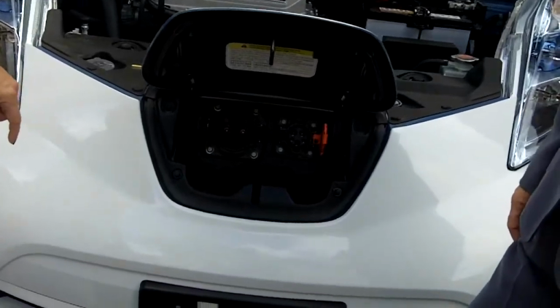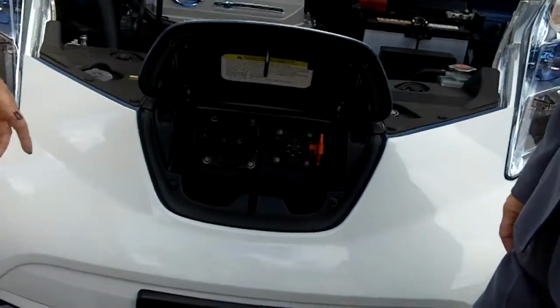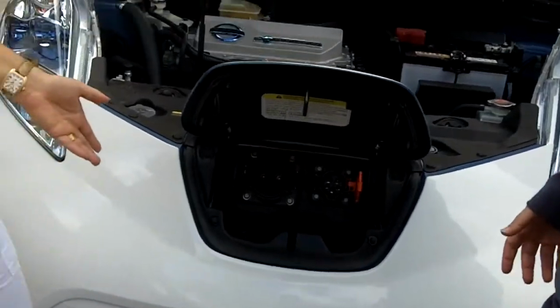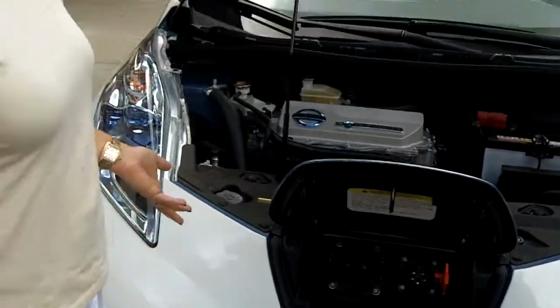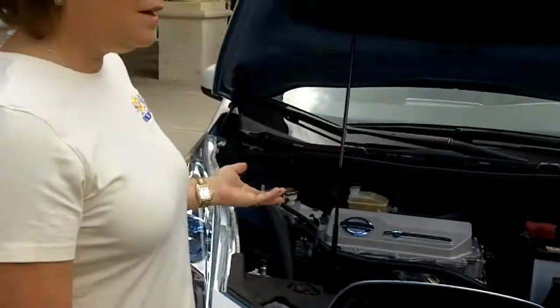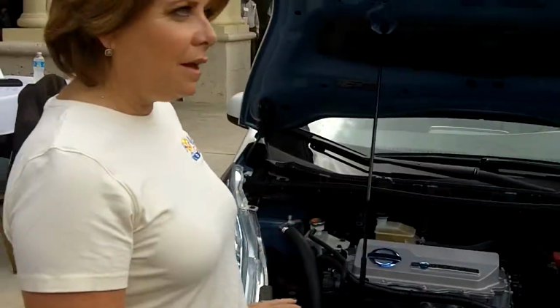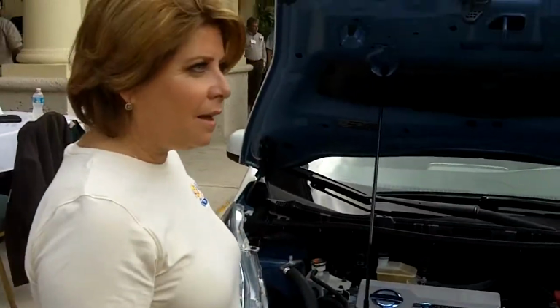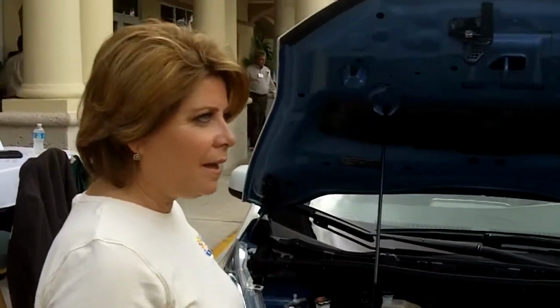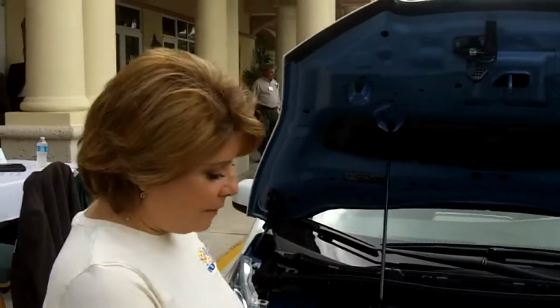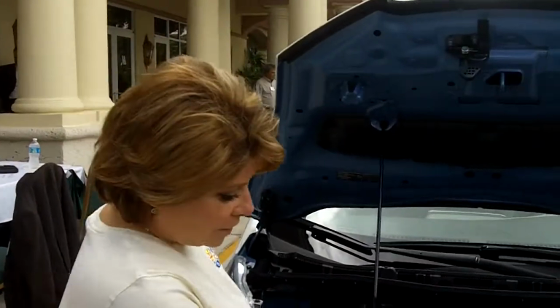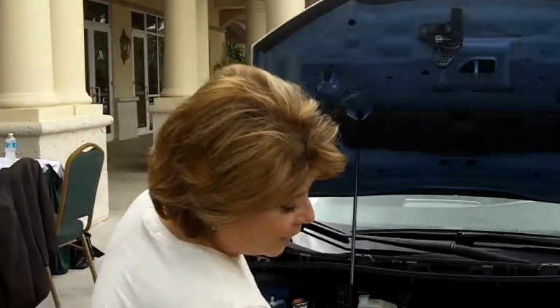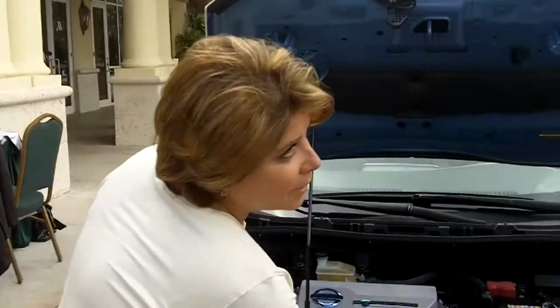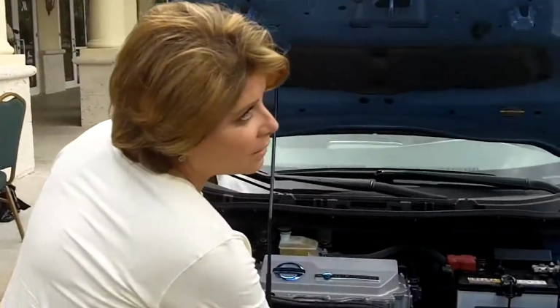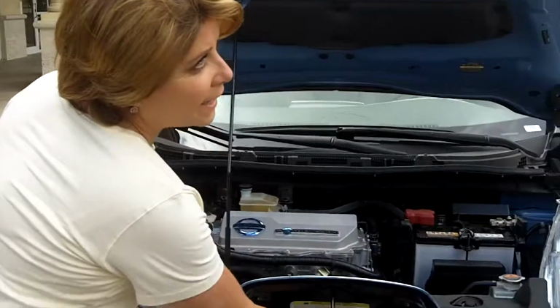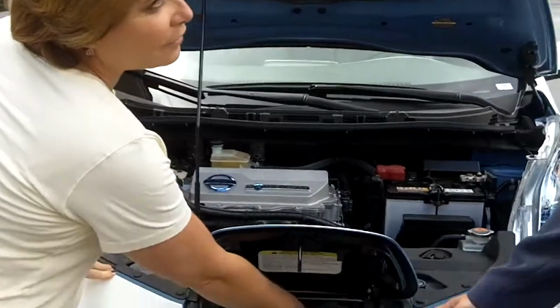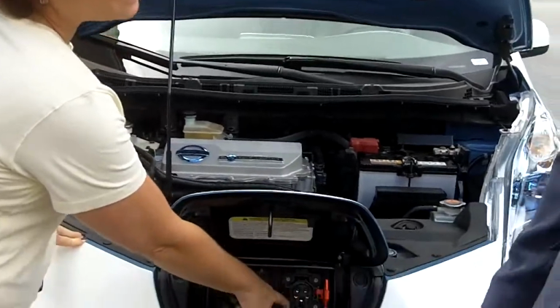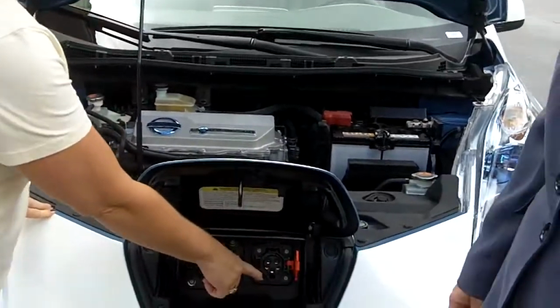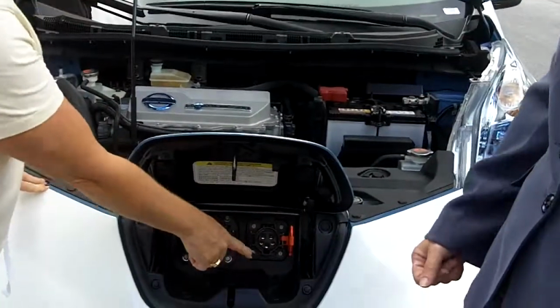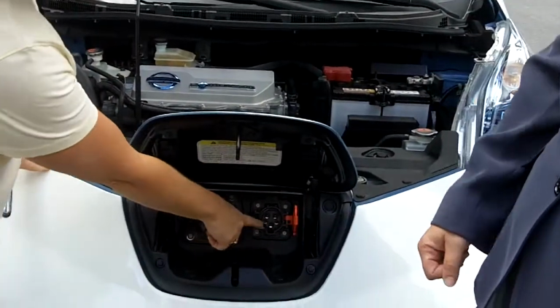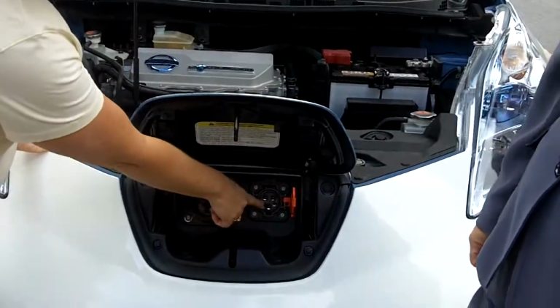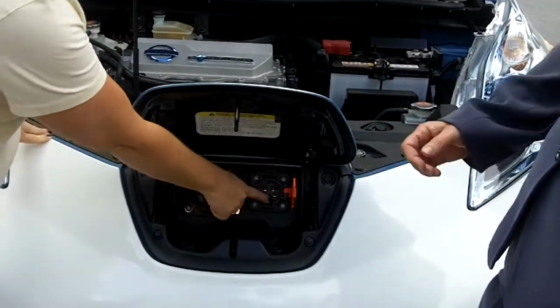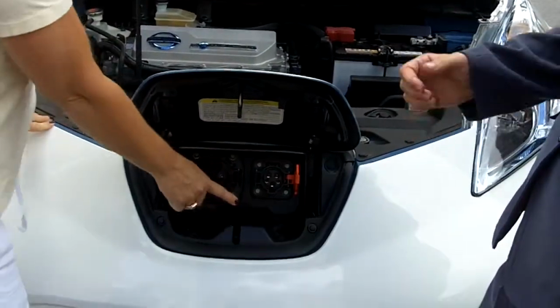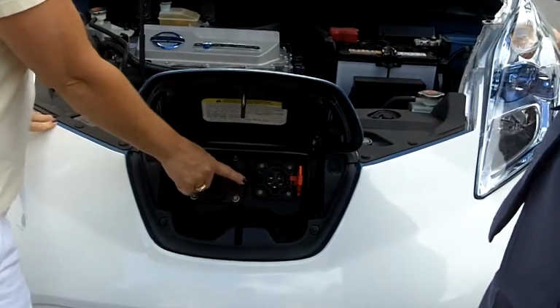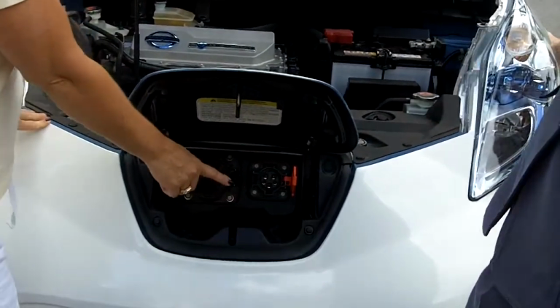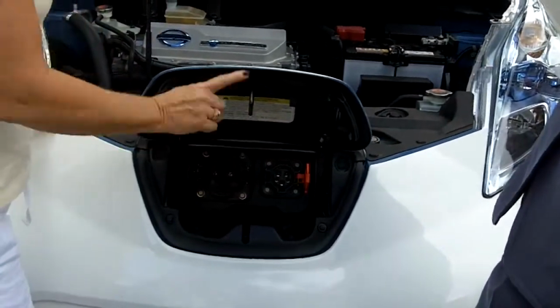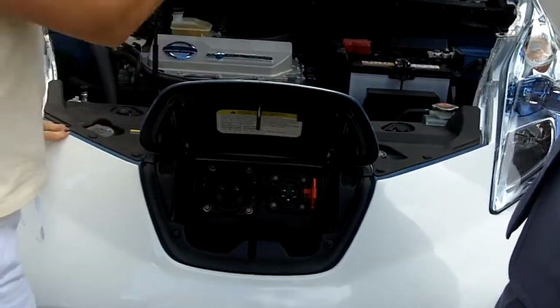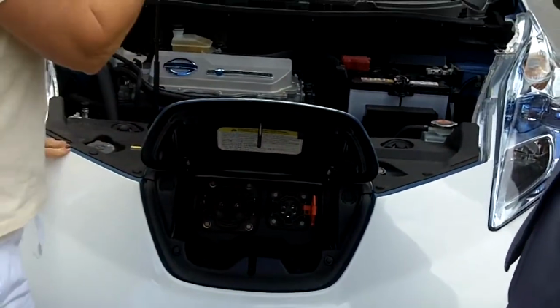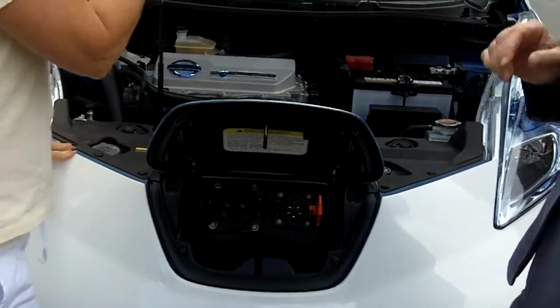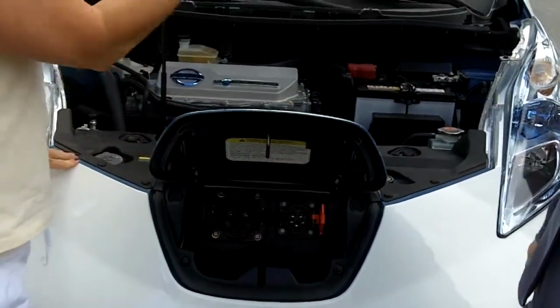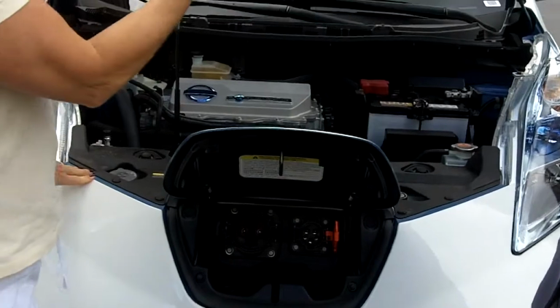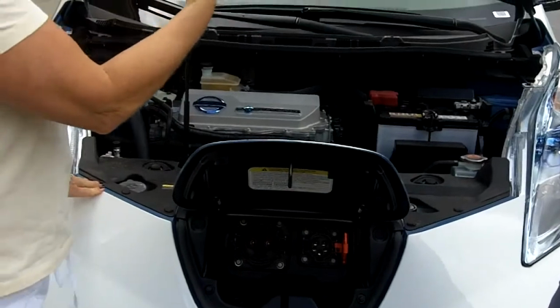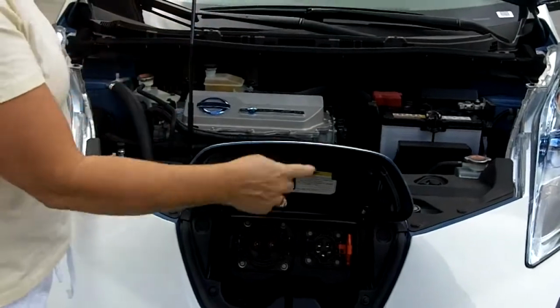So if you come home from work, plug in, and you're fully charged the next morning. This is a regular plug, like I would find — not this end. It comes with a charger, which we'll show you when we go around the back of the vehicle.